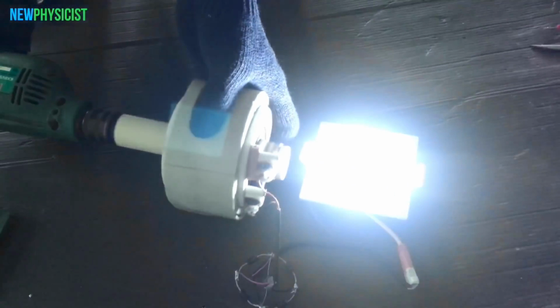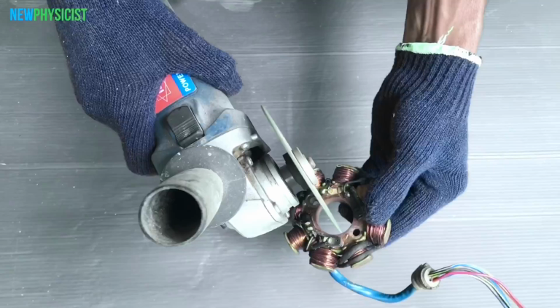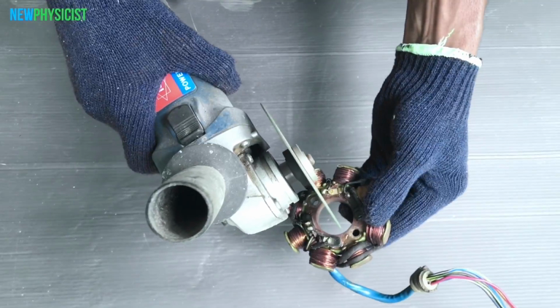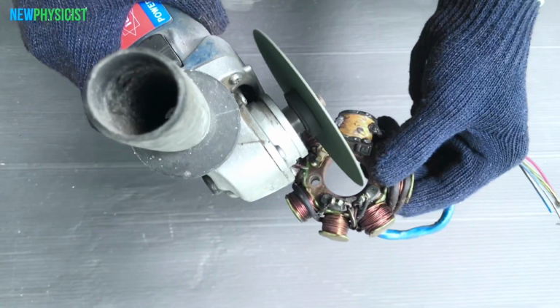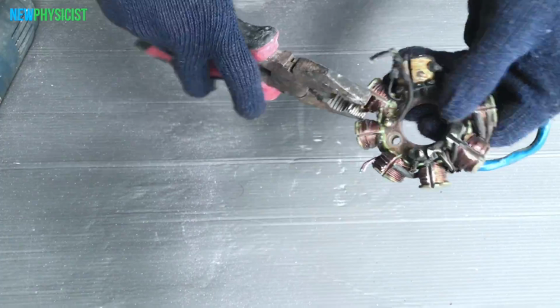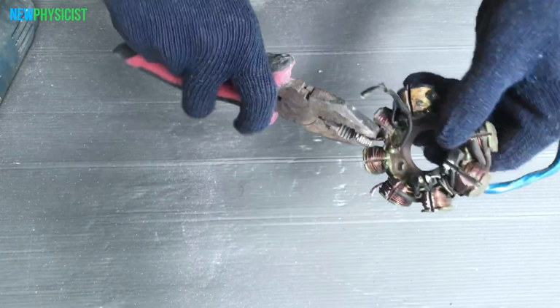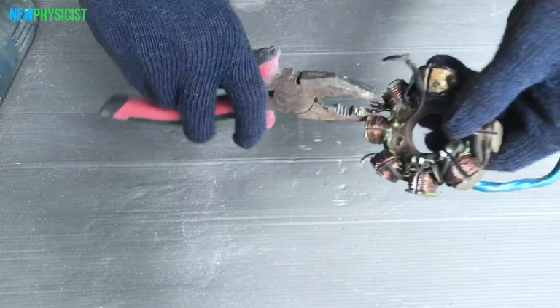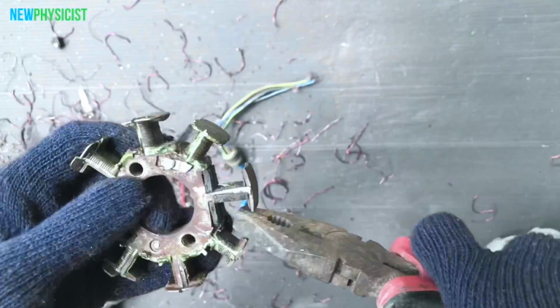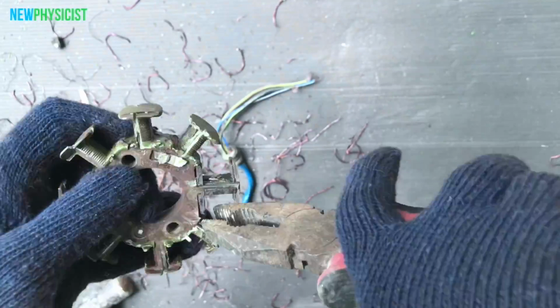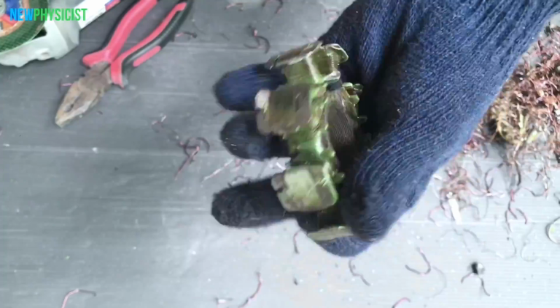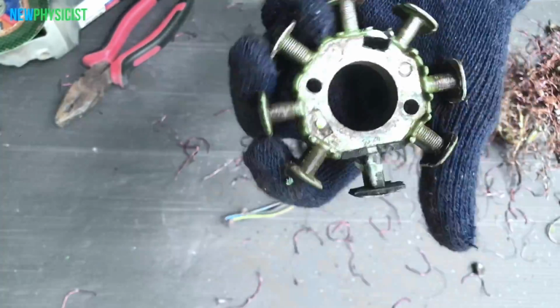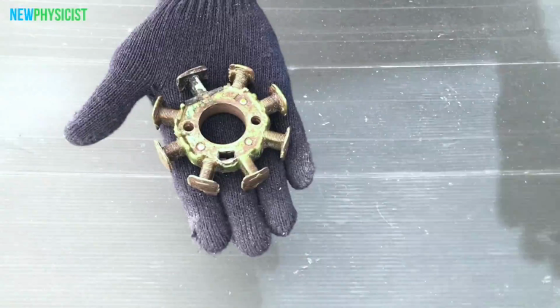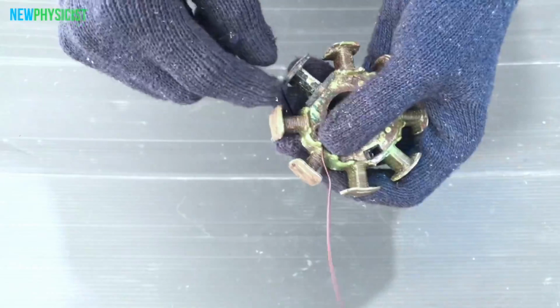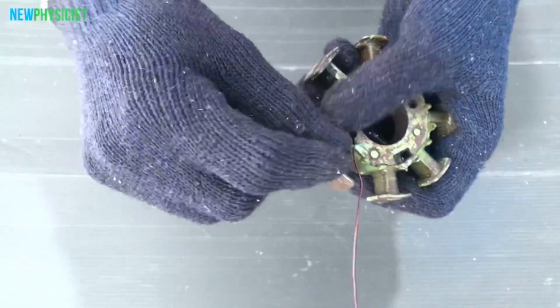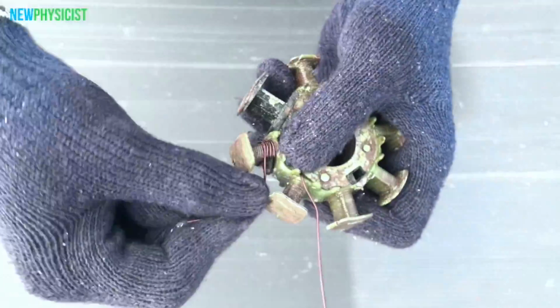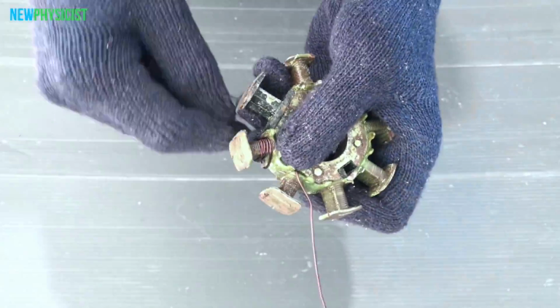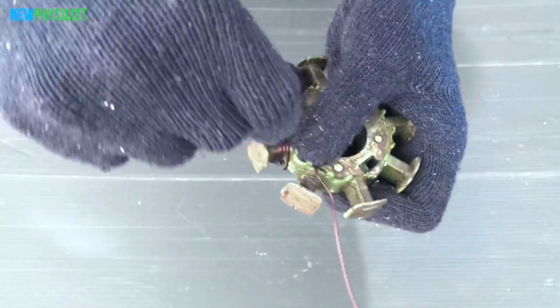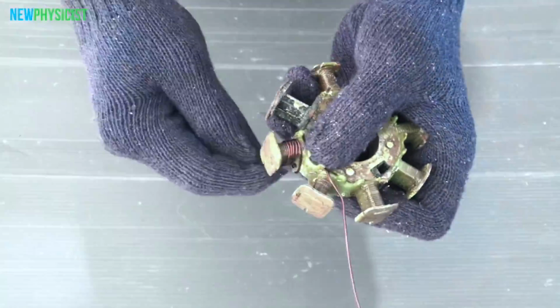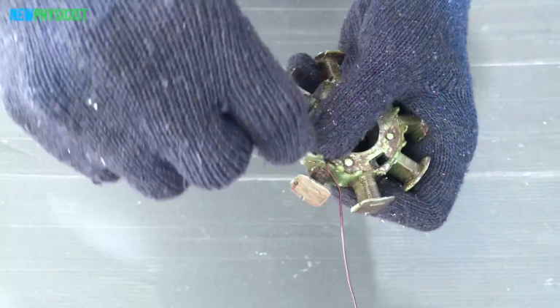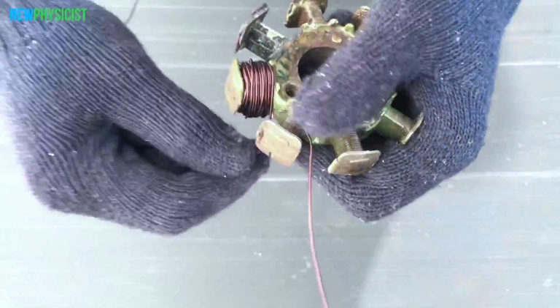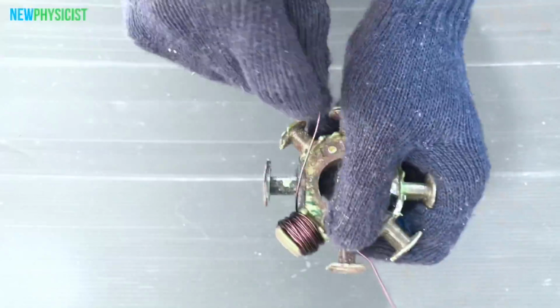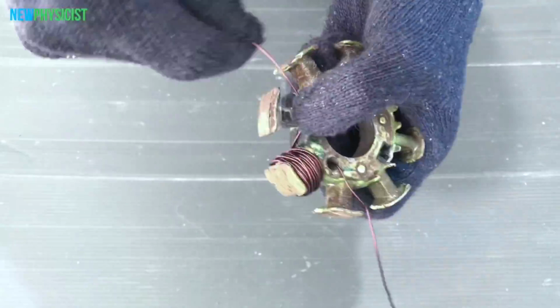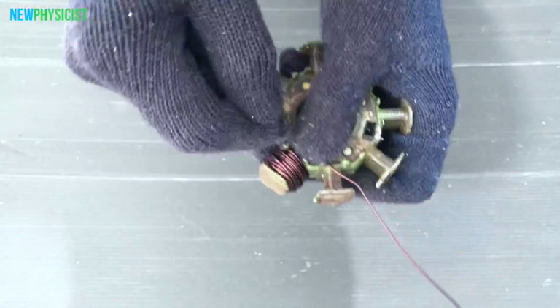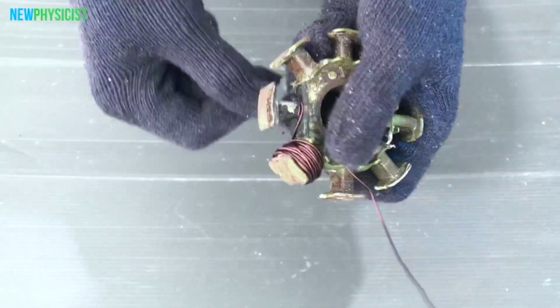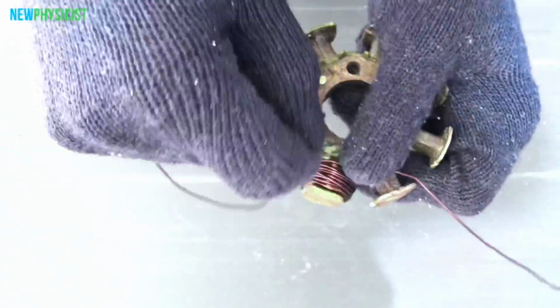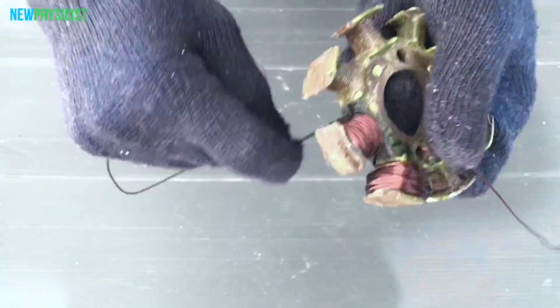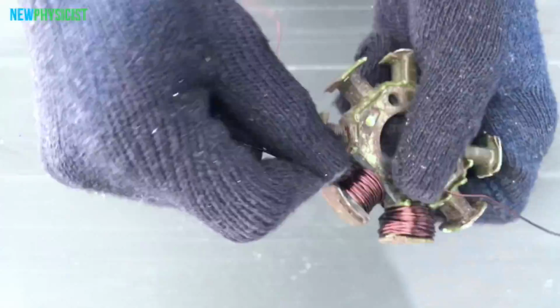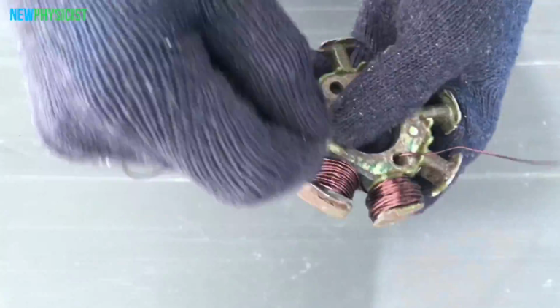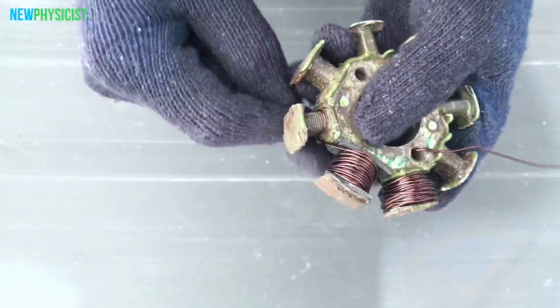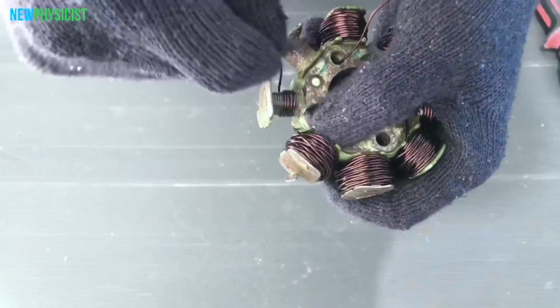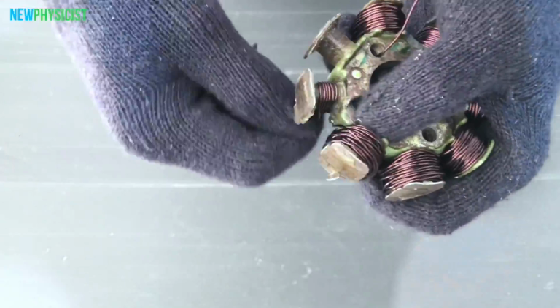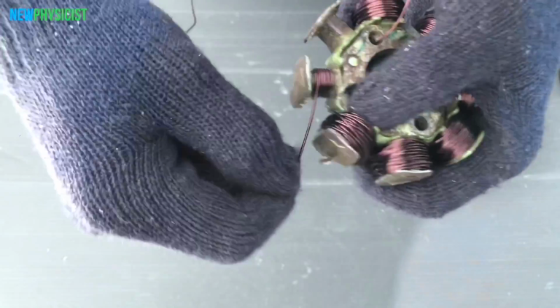In a motorbike, the ignition coil is used for ignition and to charge the battery to get more power output. Let's rewind the stator coil using 20-gauge copper wire. When winding the copper, make sure to change the direction.